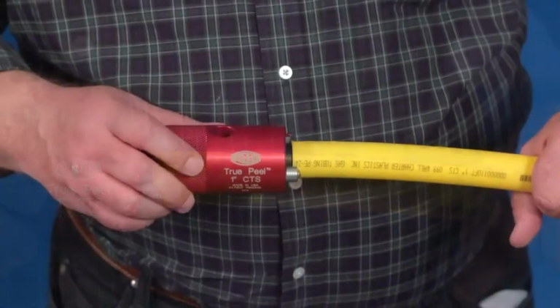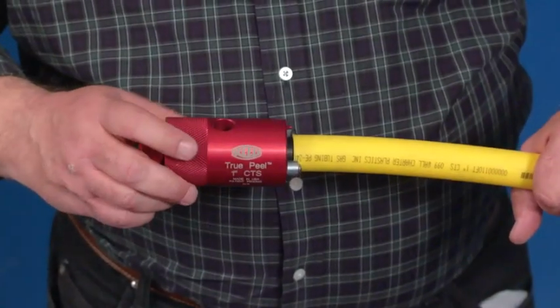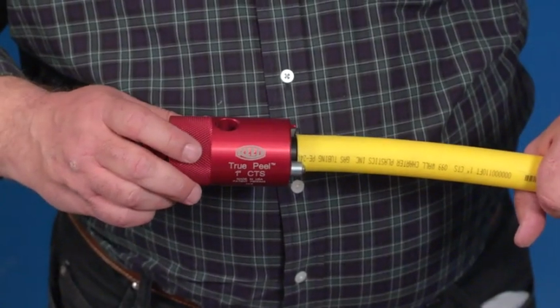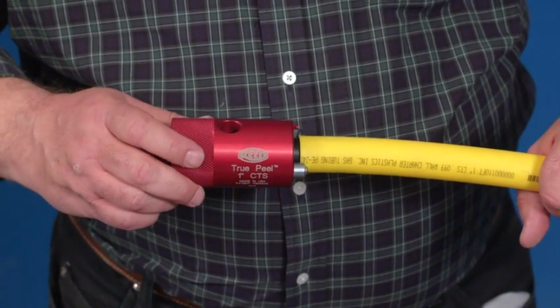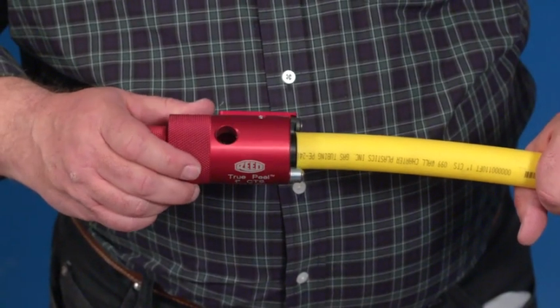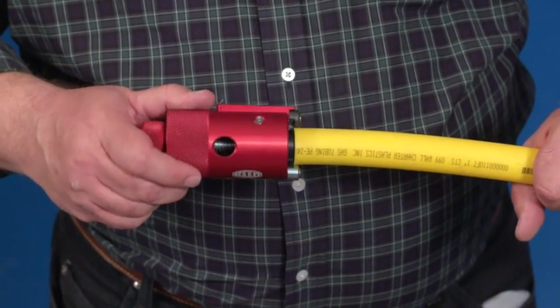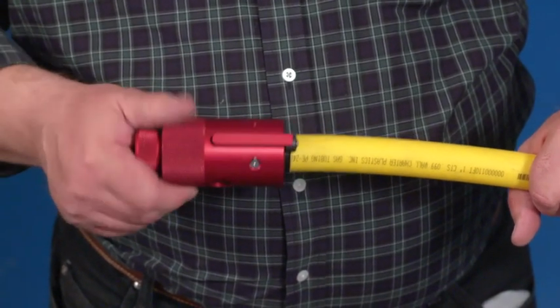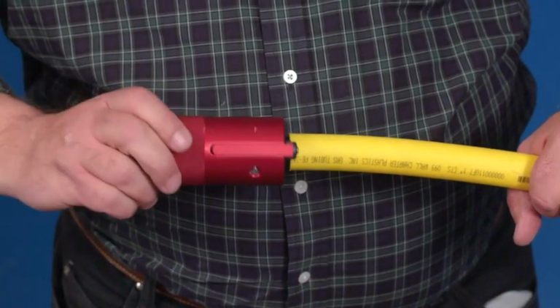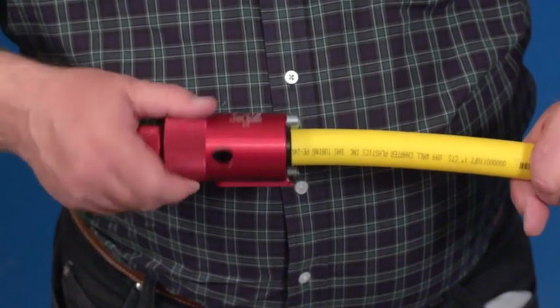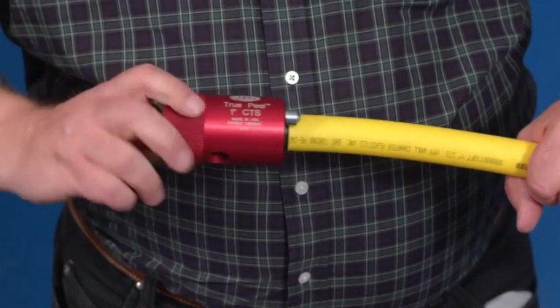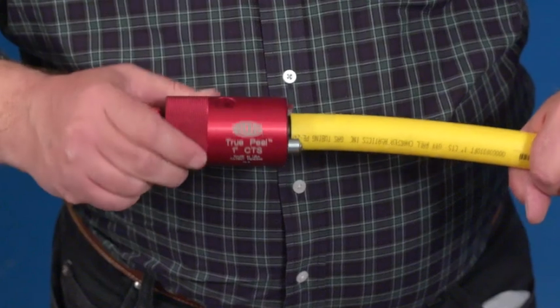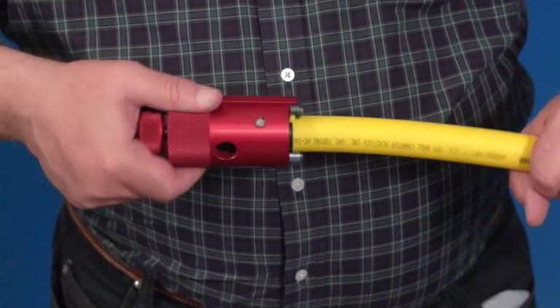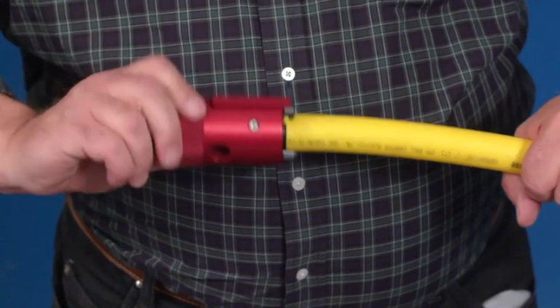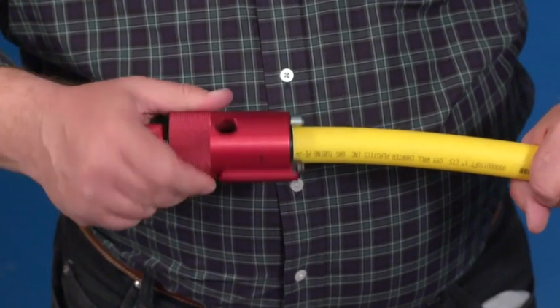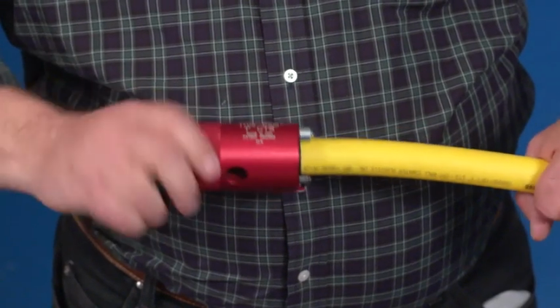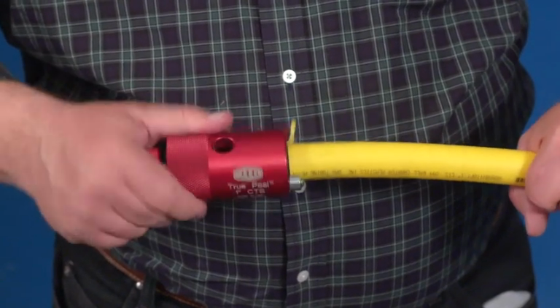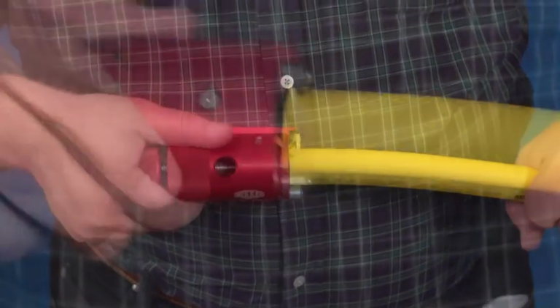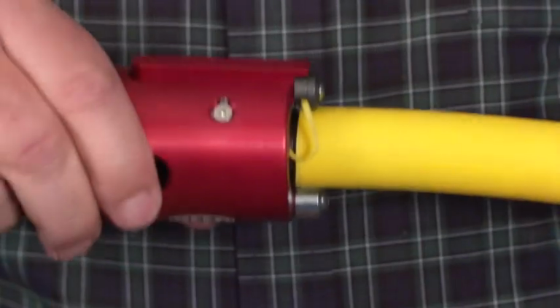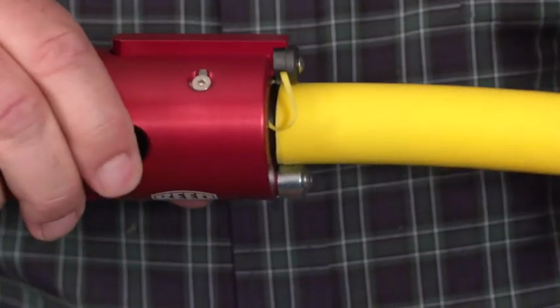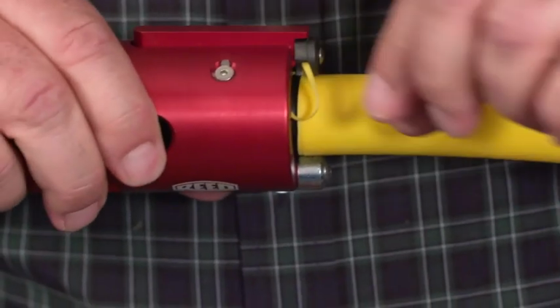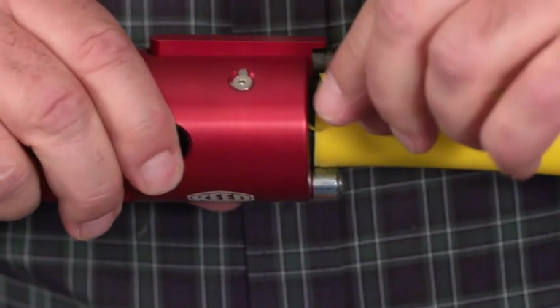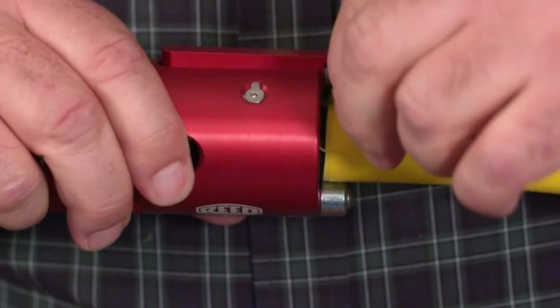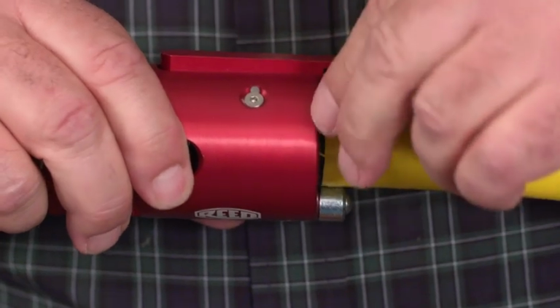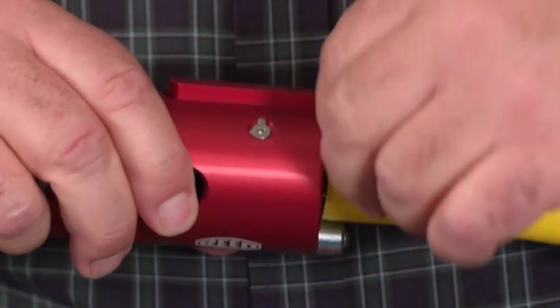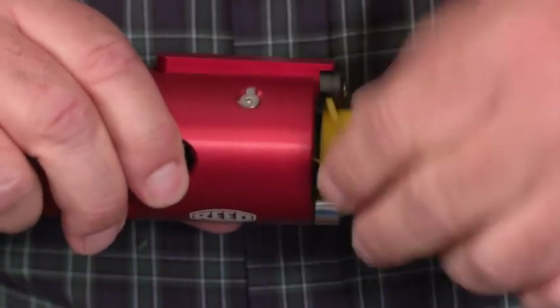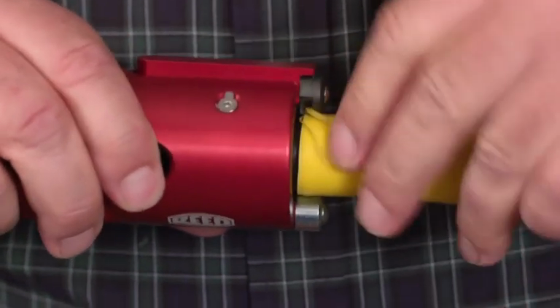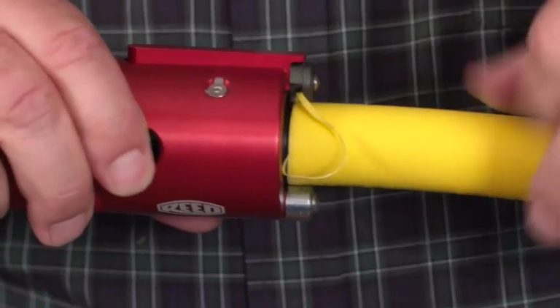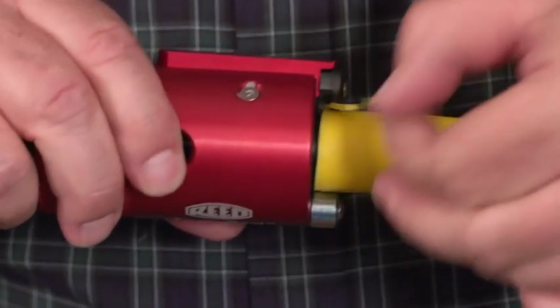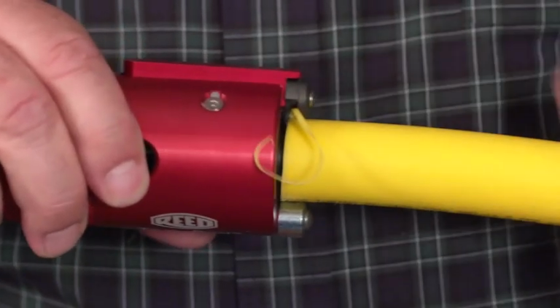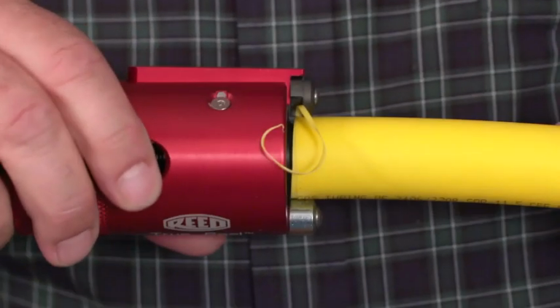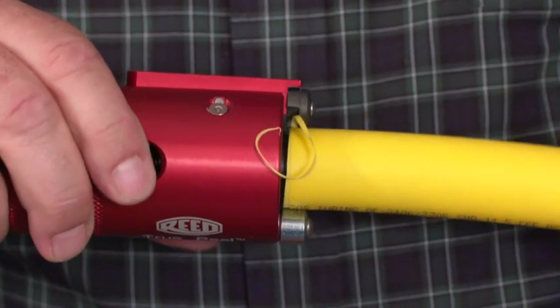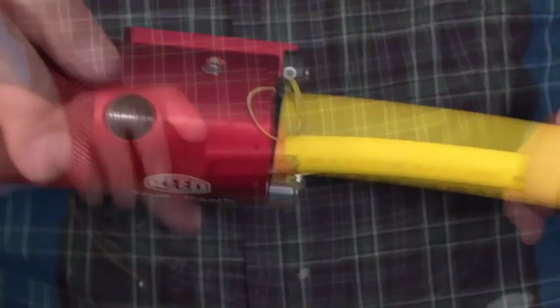Rotate the peeler body clockwise one to two turns and check to see if the end of the peel is not wedged between the pipe and the inside of the peeler body. If the peel is wedged, simply pull the end of the peel out and continue rotating the peeler.